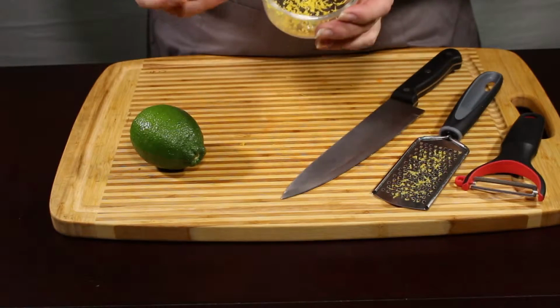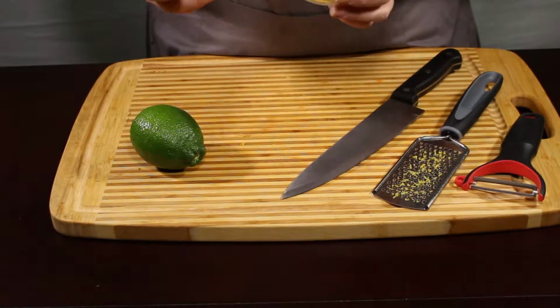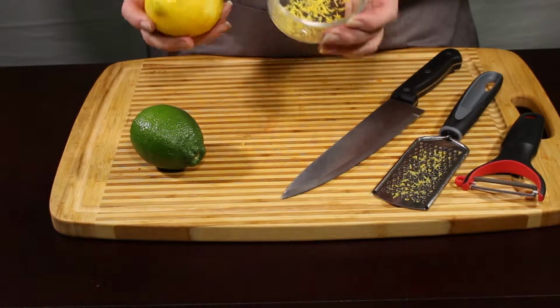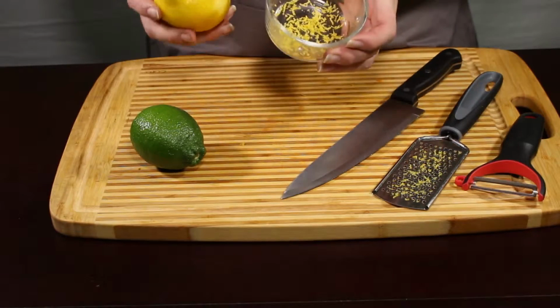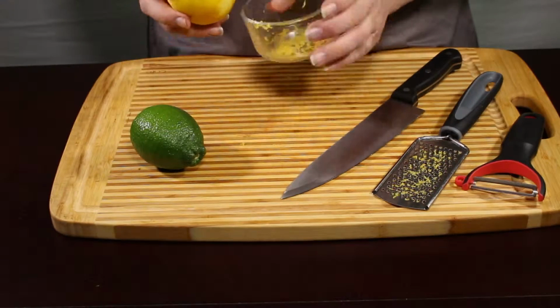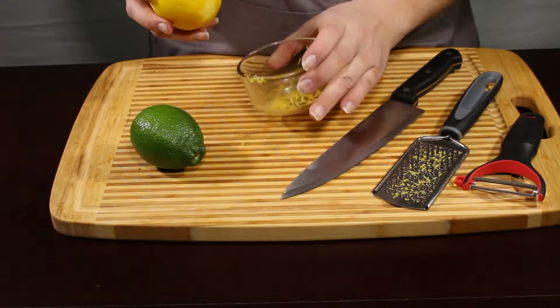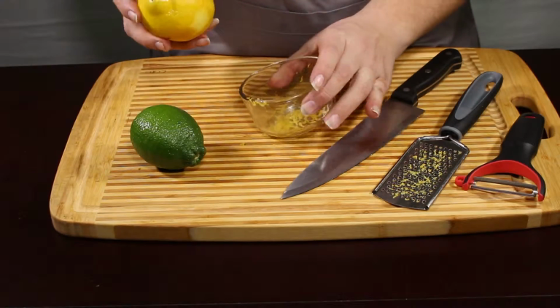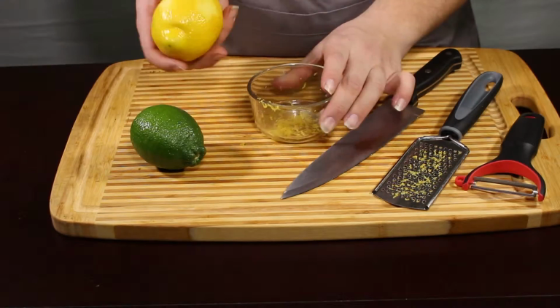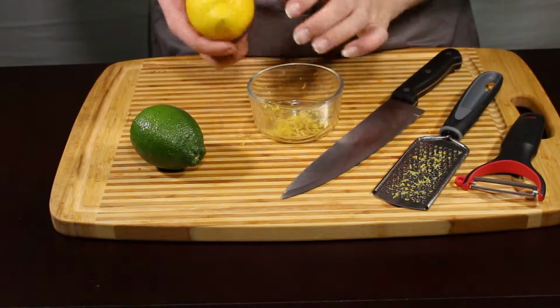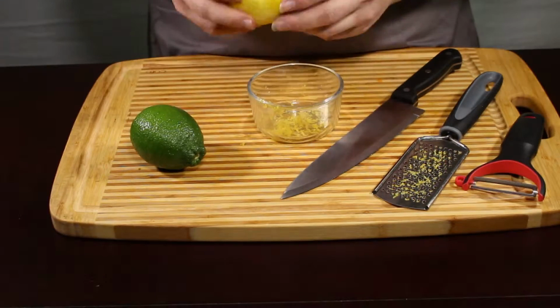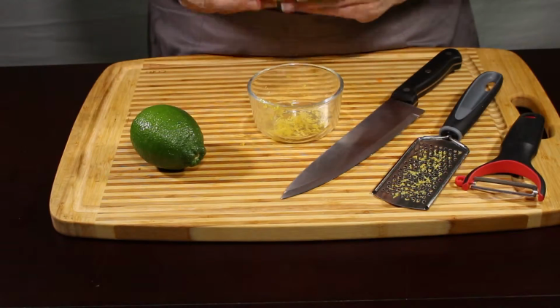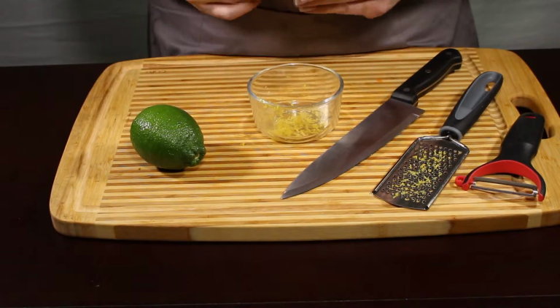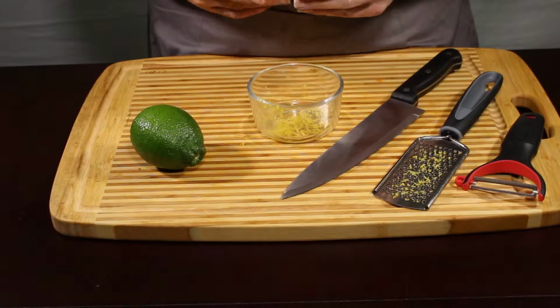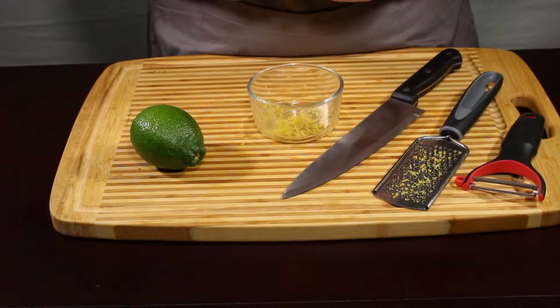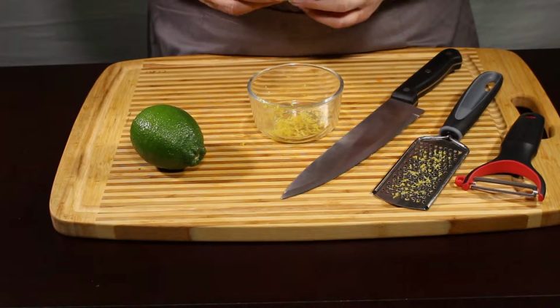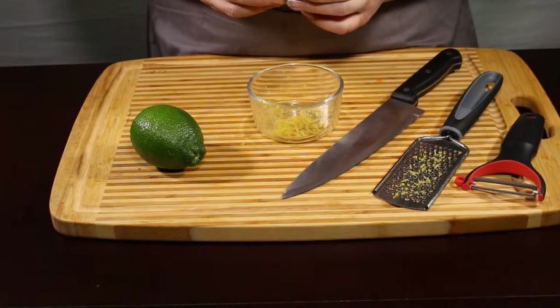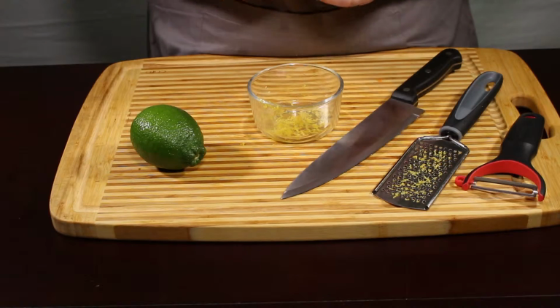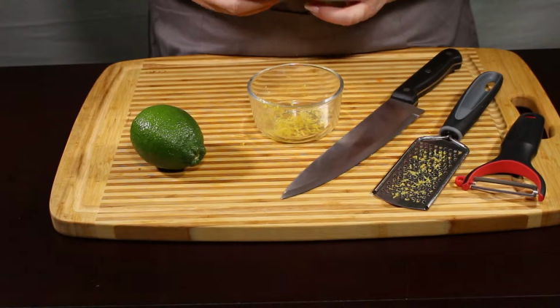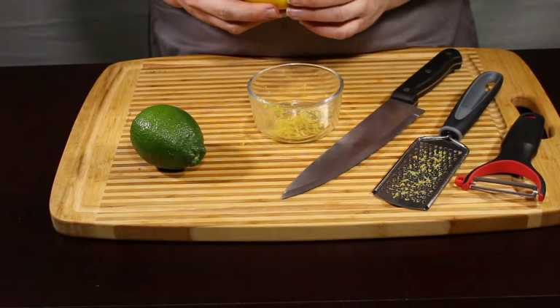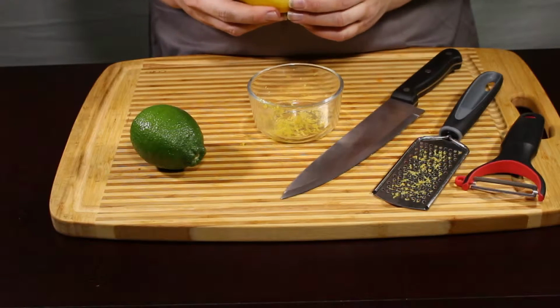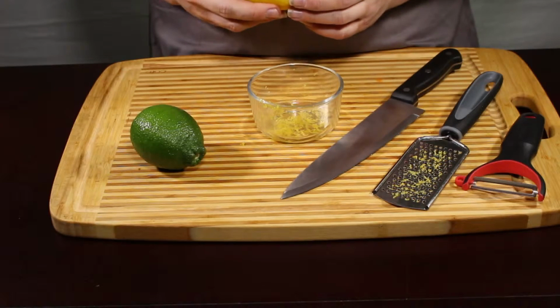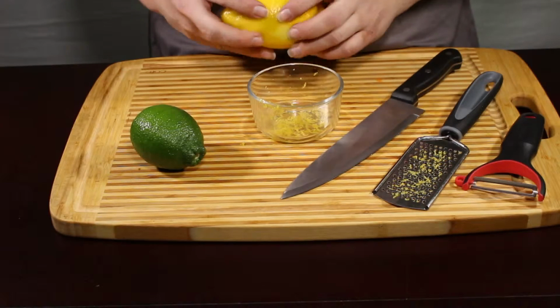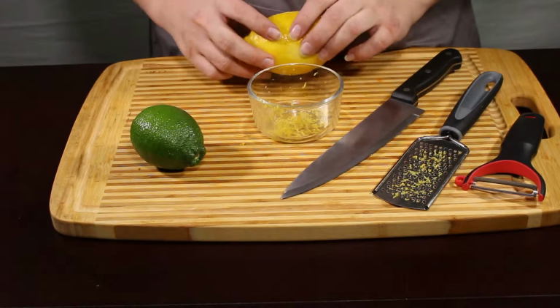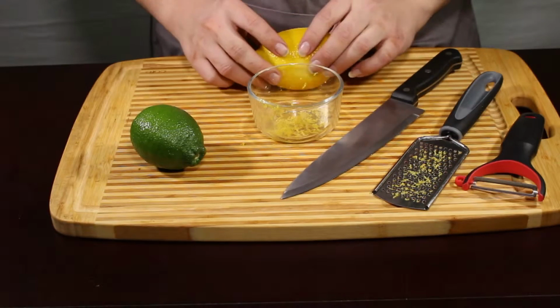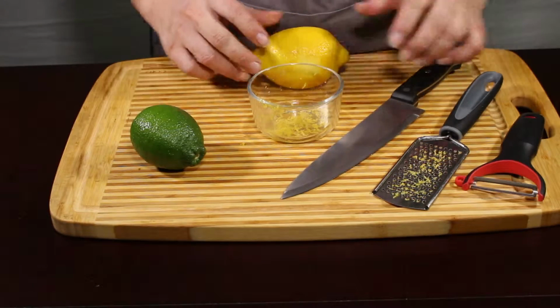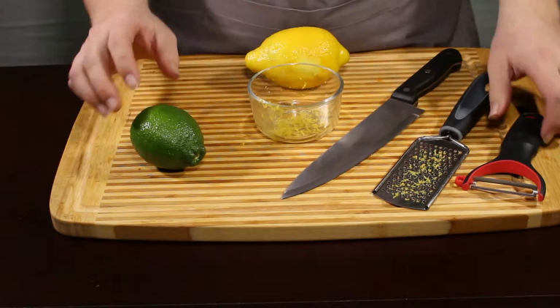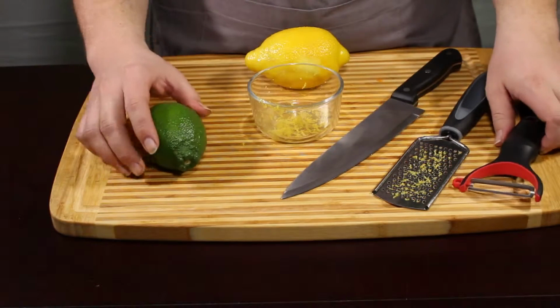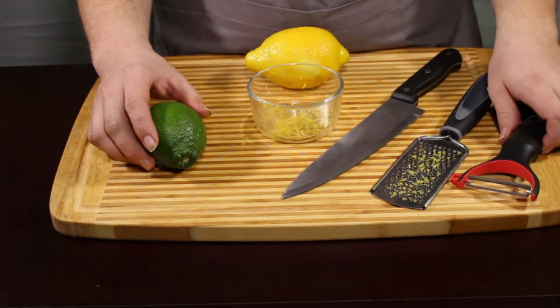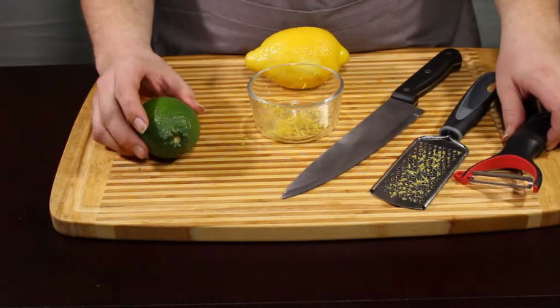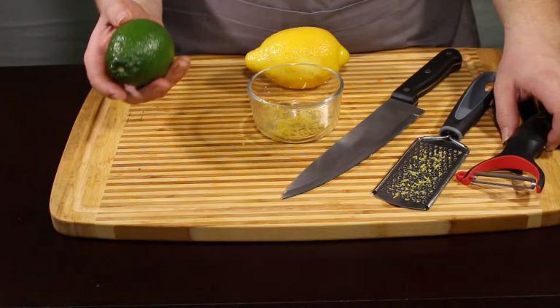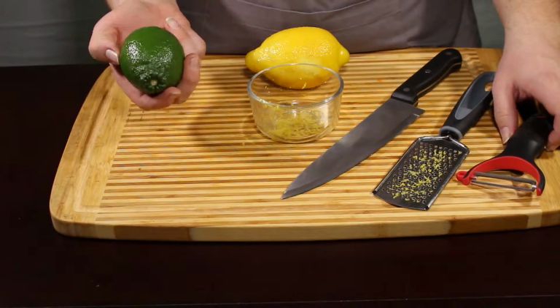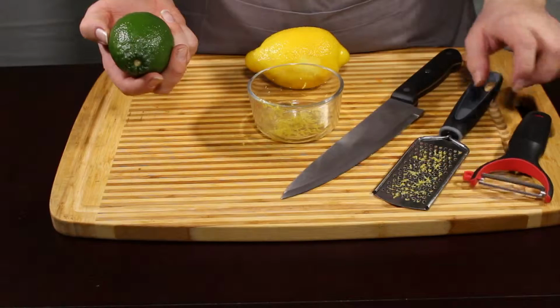If you have a recipe that calls for lemon zest, make sure you do that before you juice your lemon. The same thing is going to apply with limes.